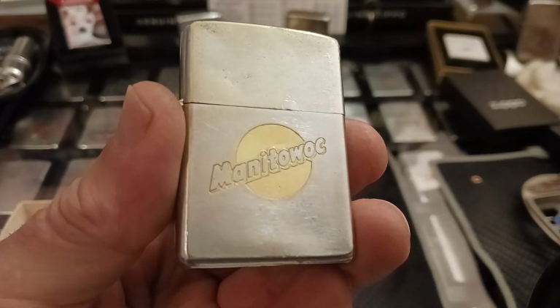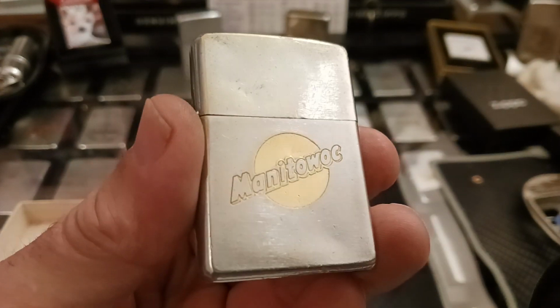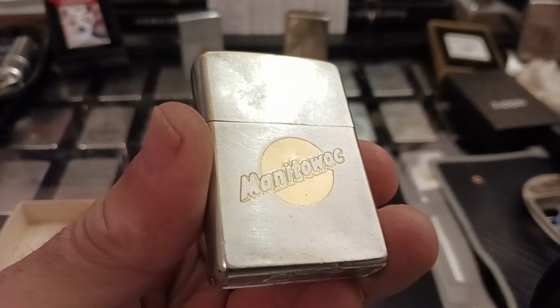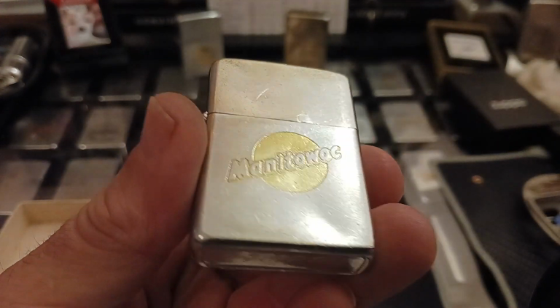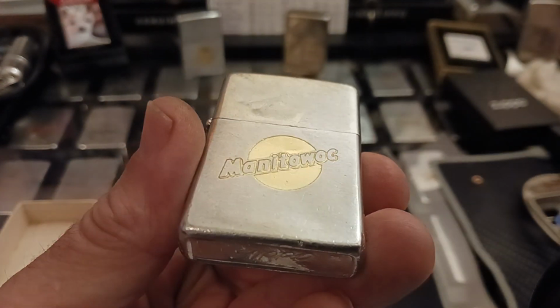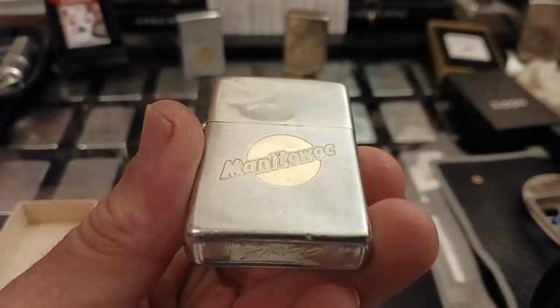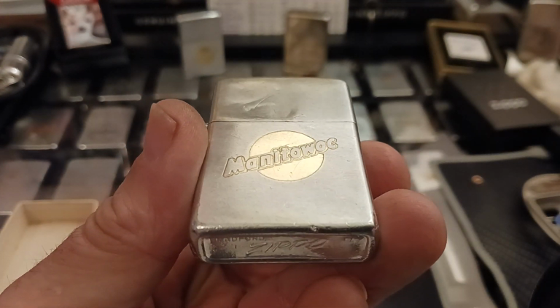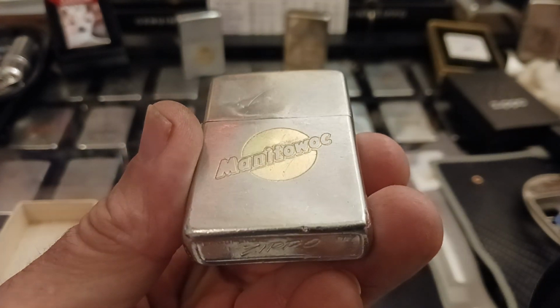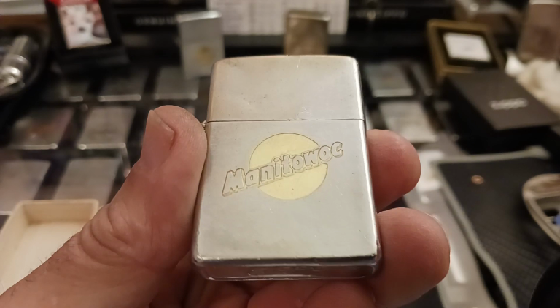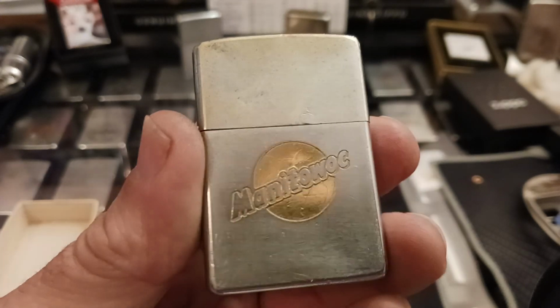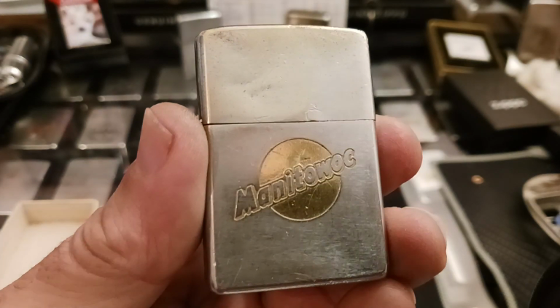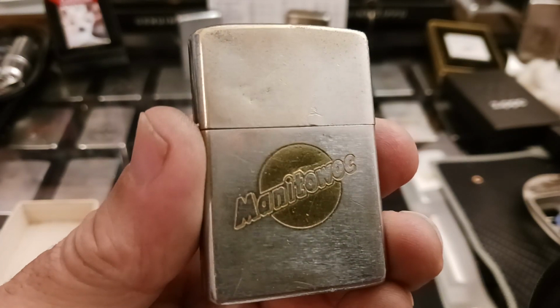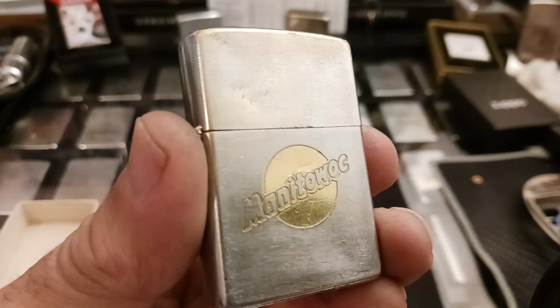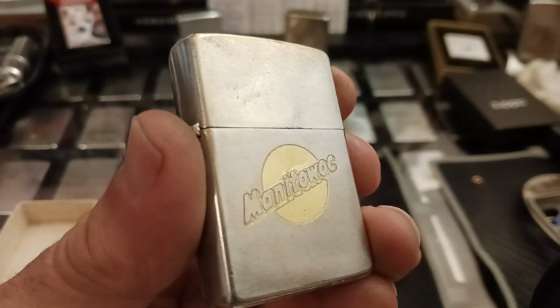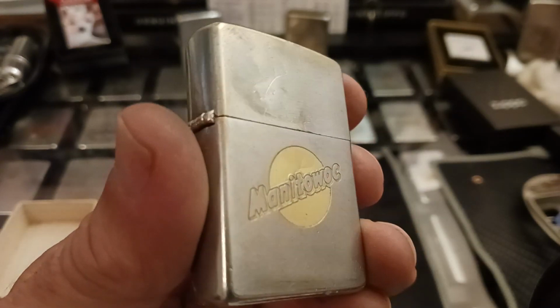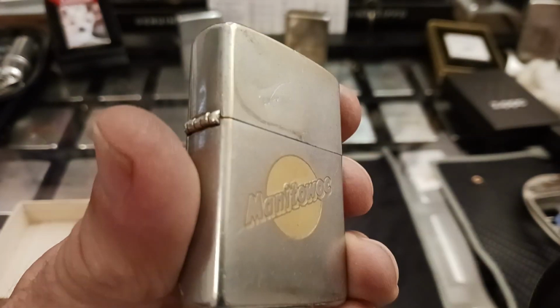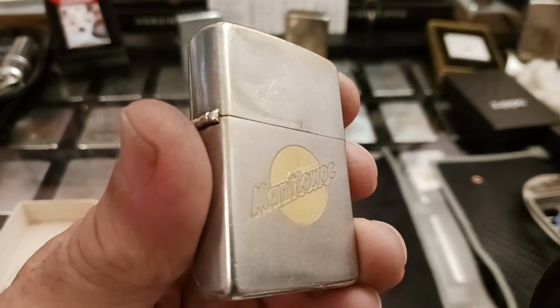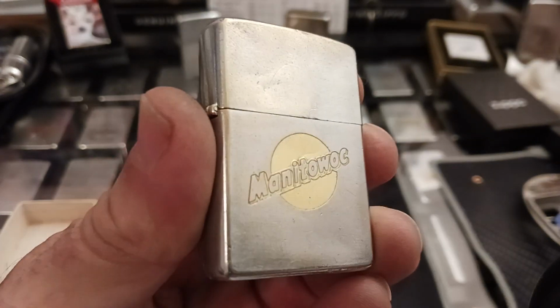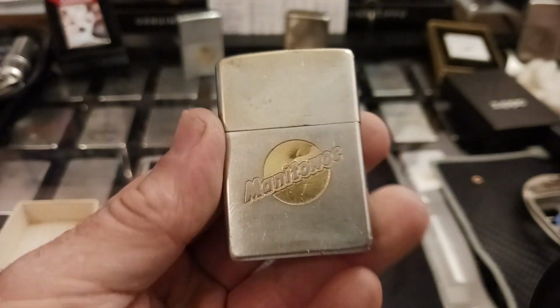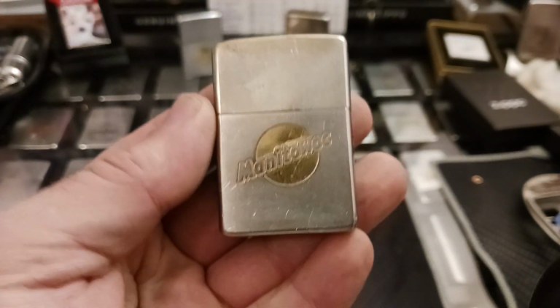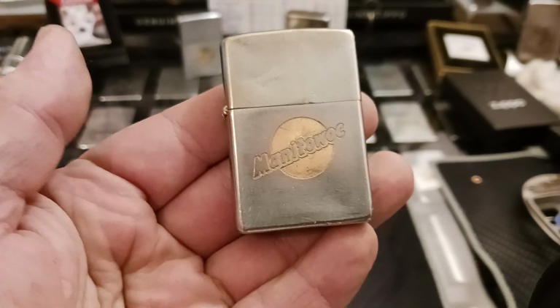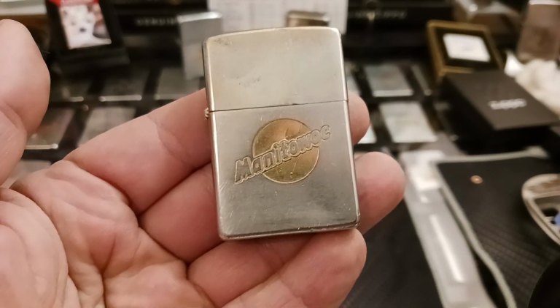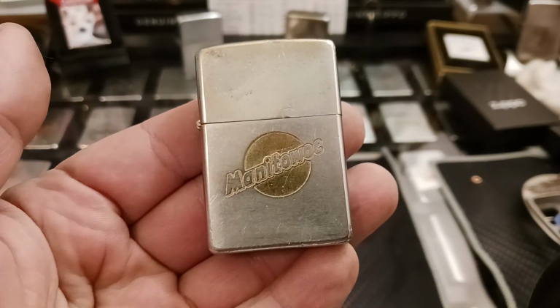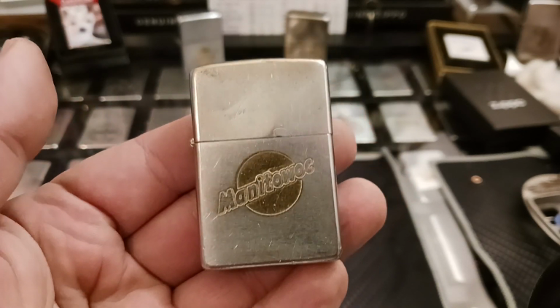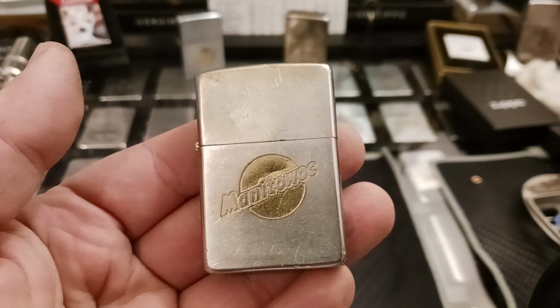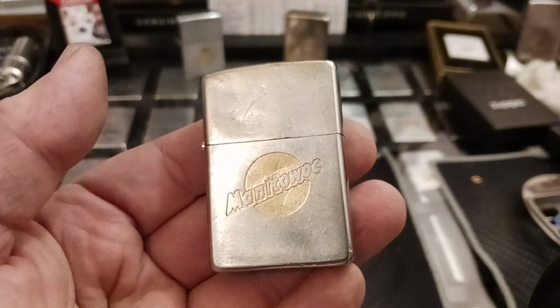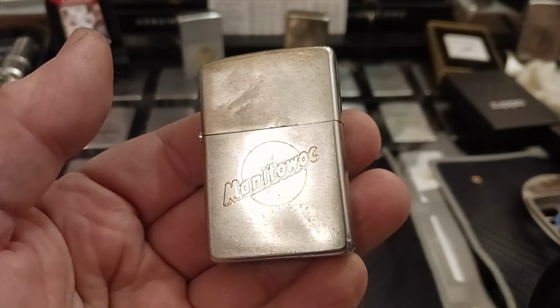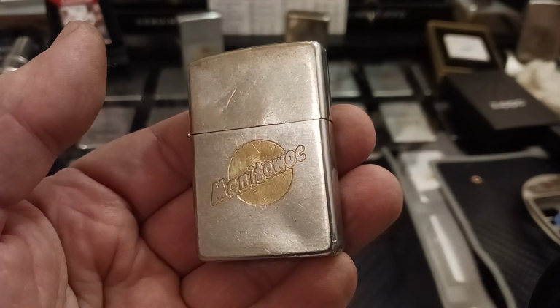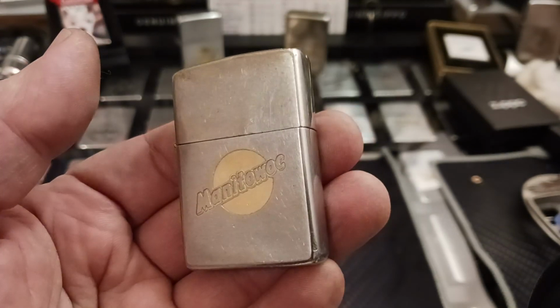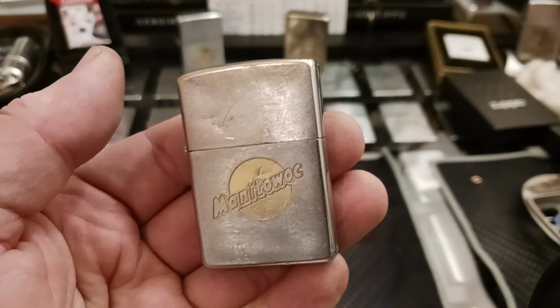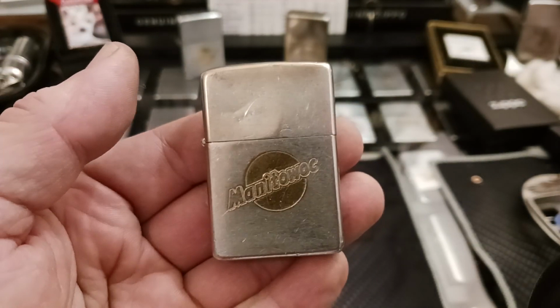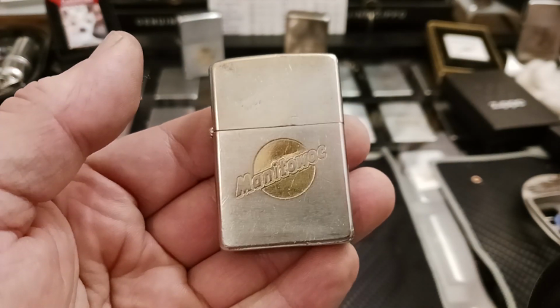My $30 antique store purchase to celebrate getting out of the hospital after having a heart attack — I think this little lighter here turned out nice.